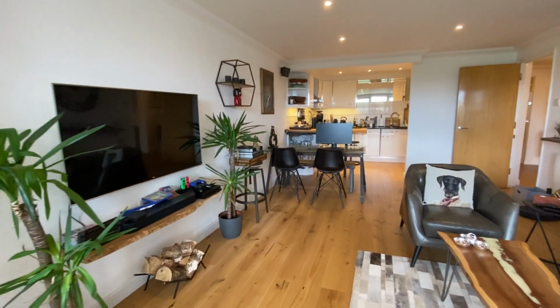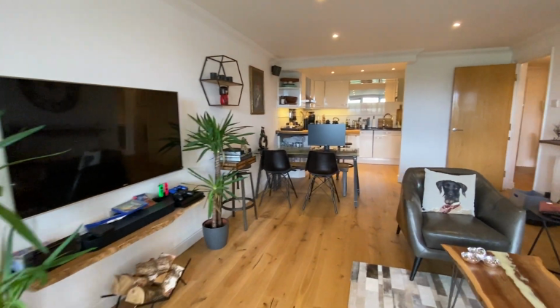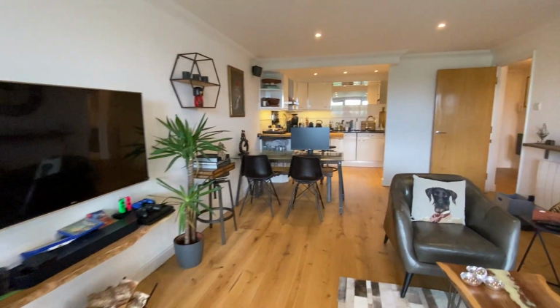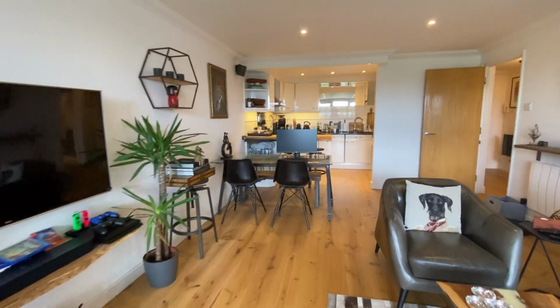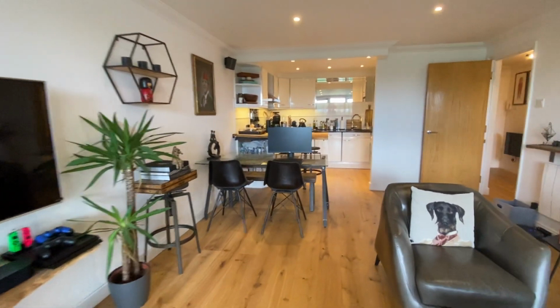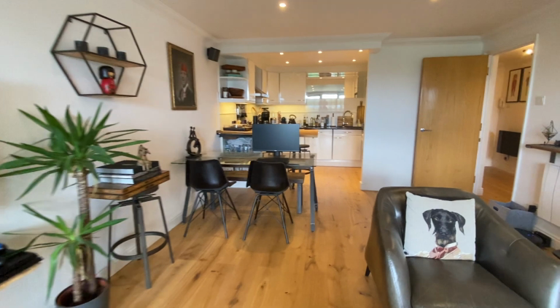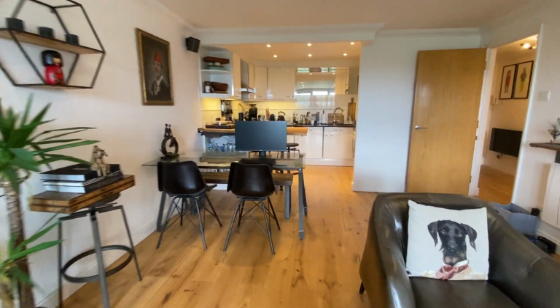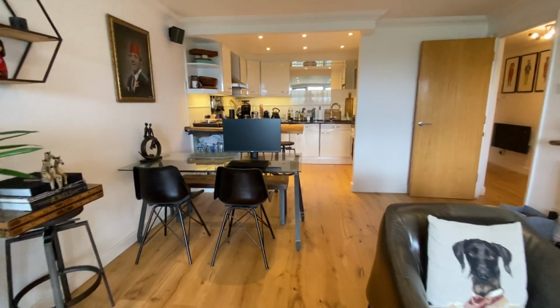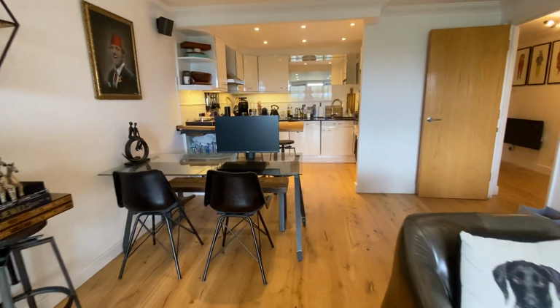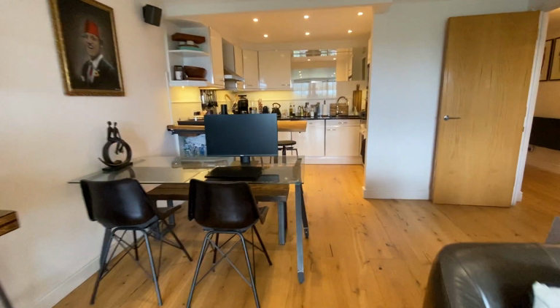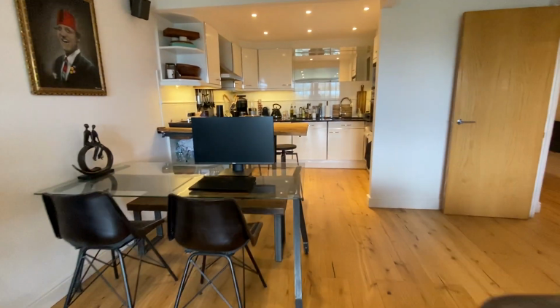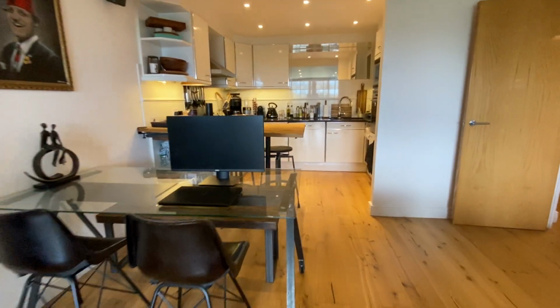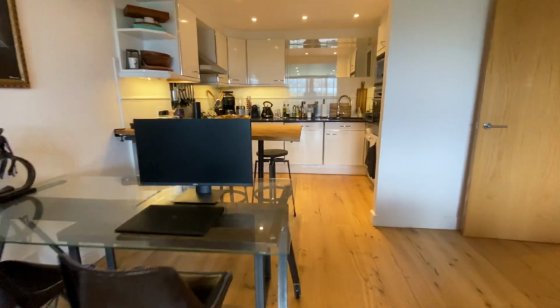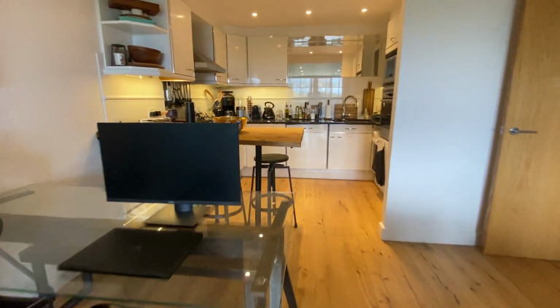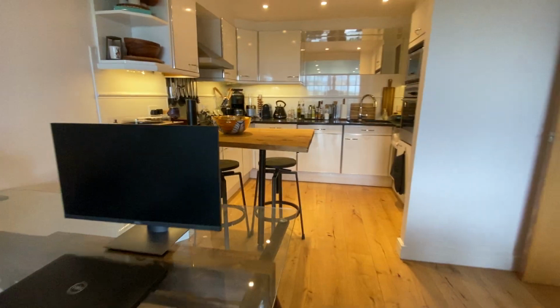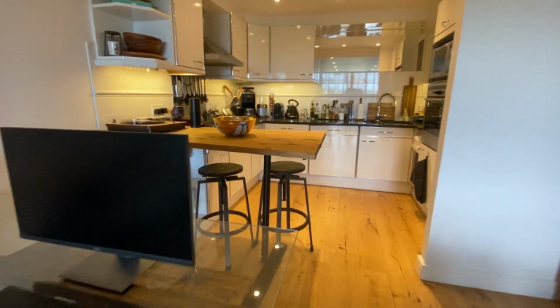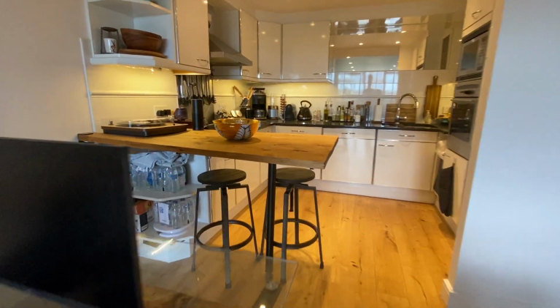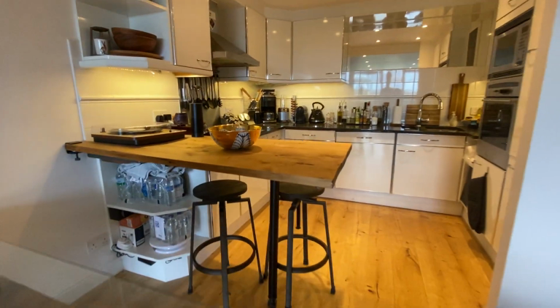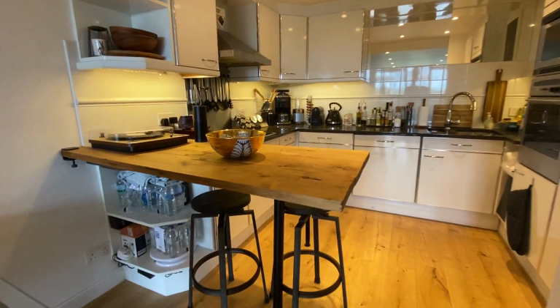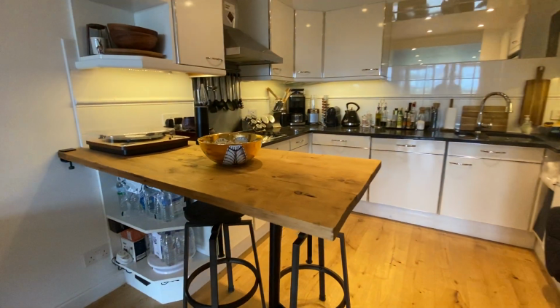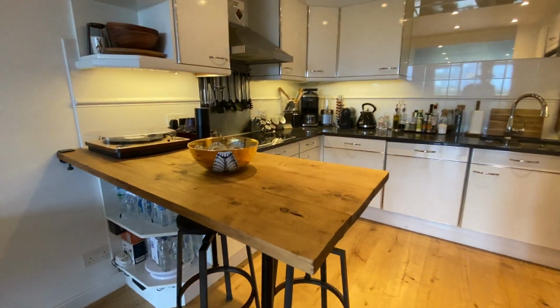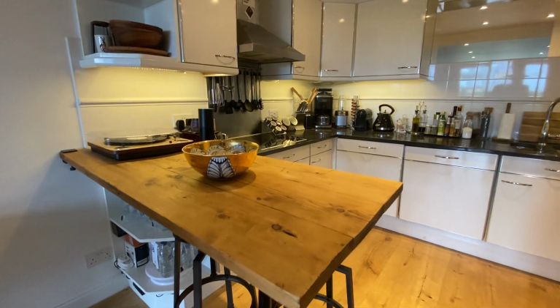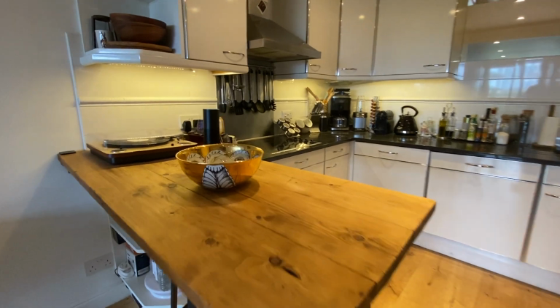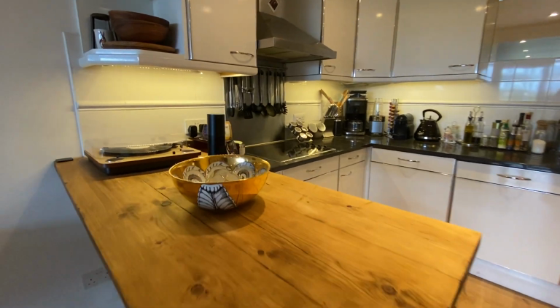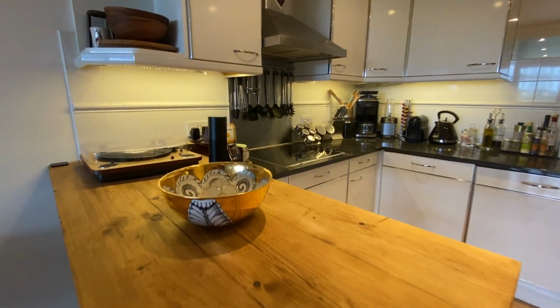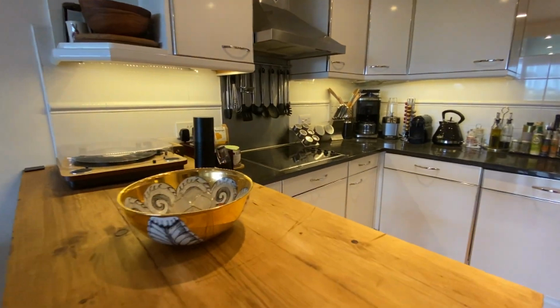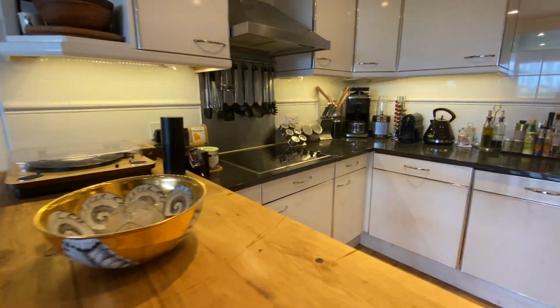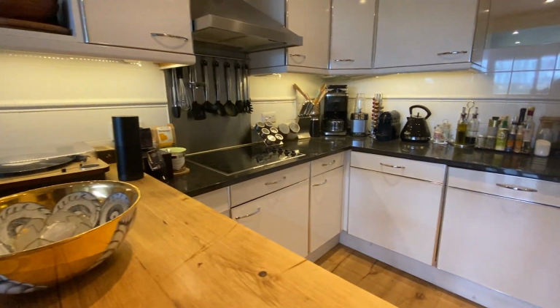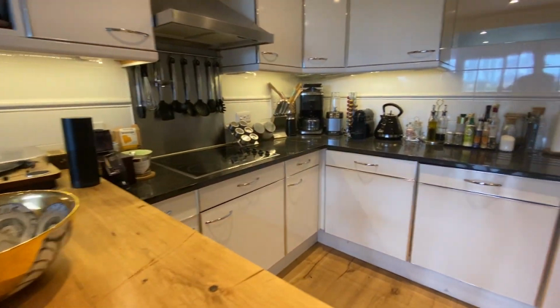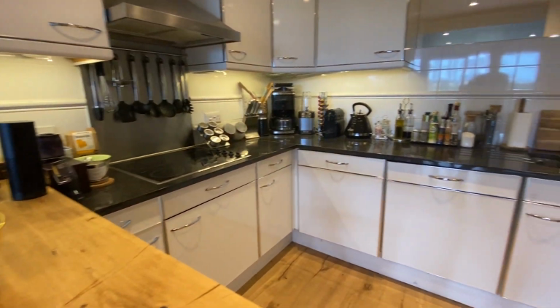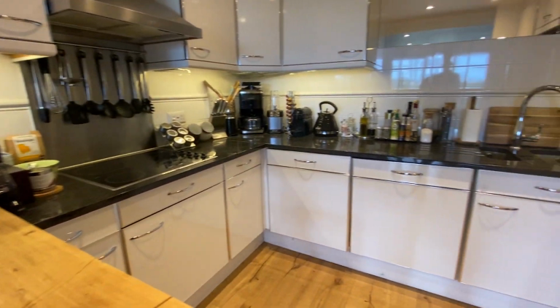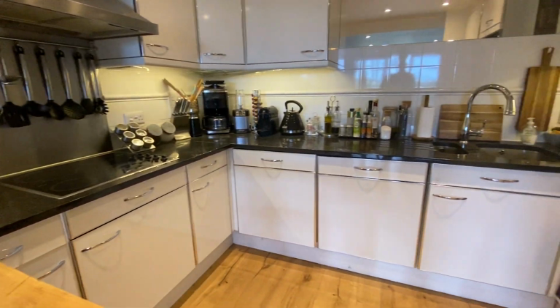I'll show you the kitchen — lovely condition.